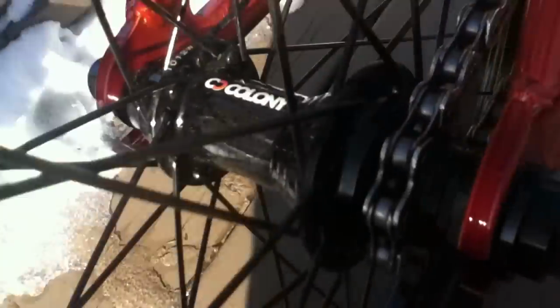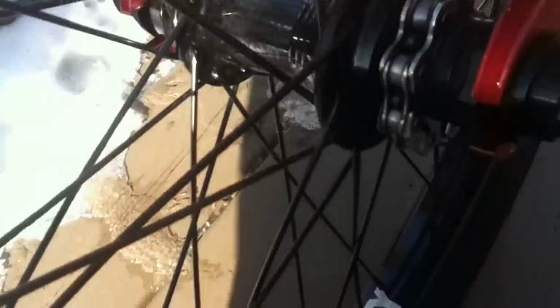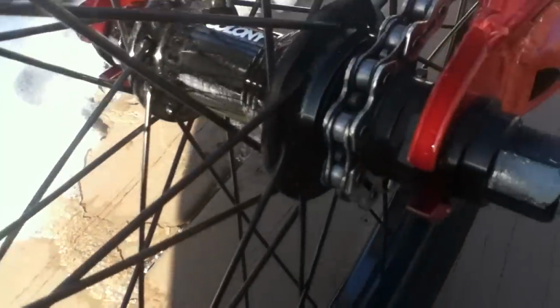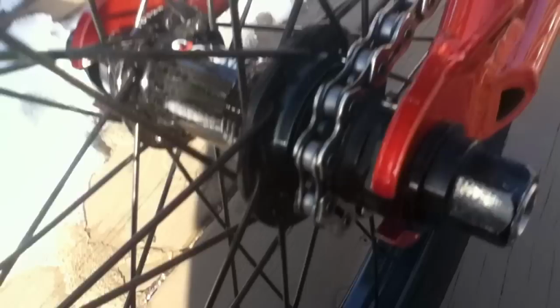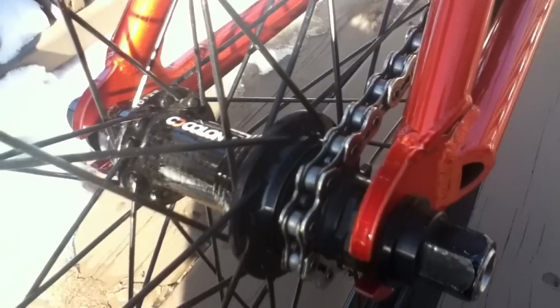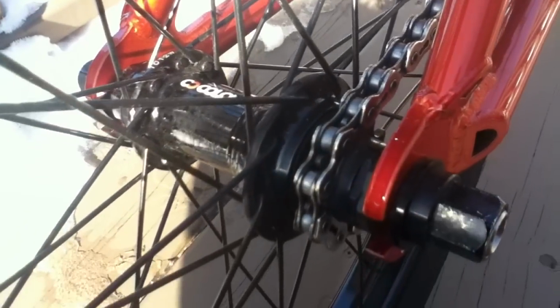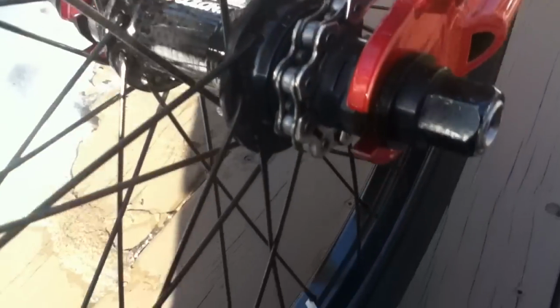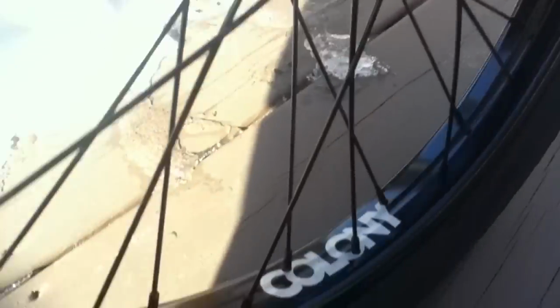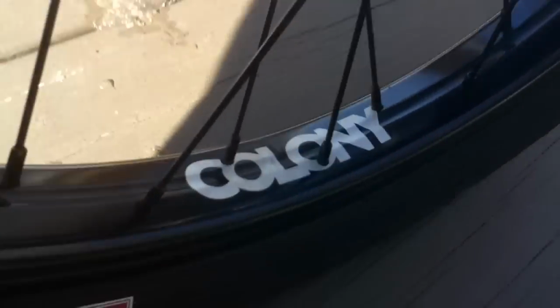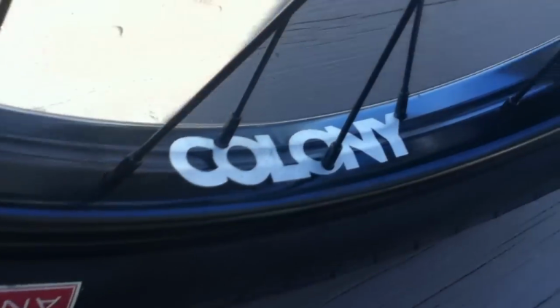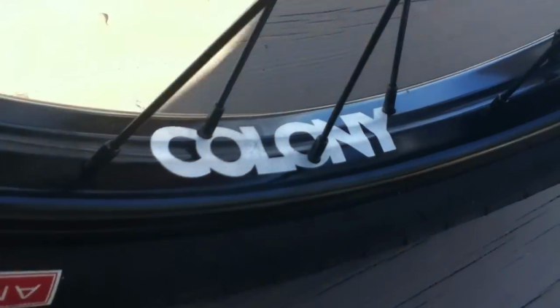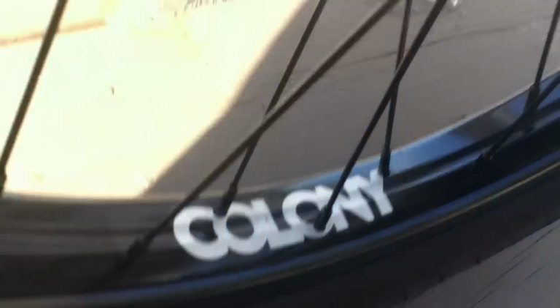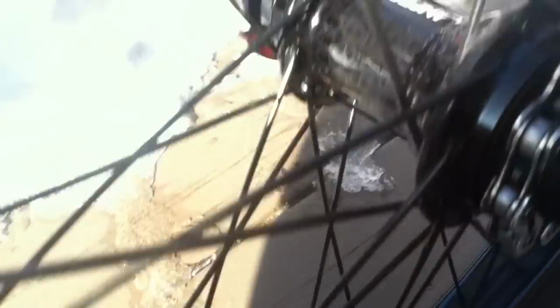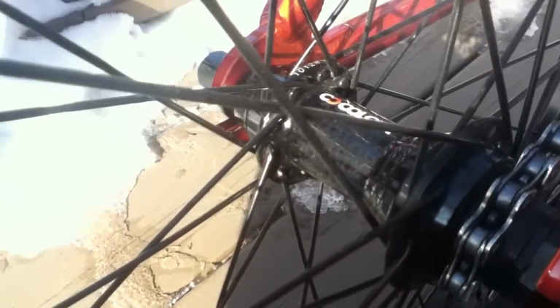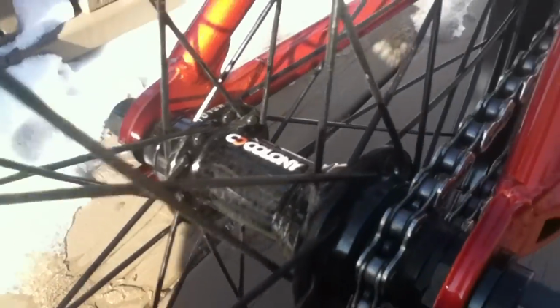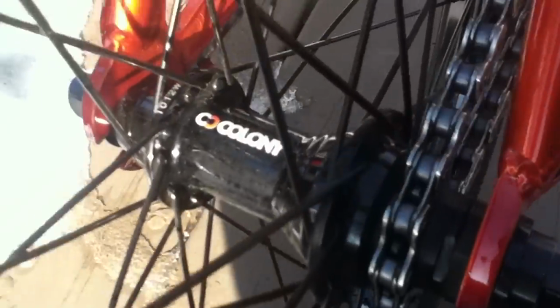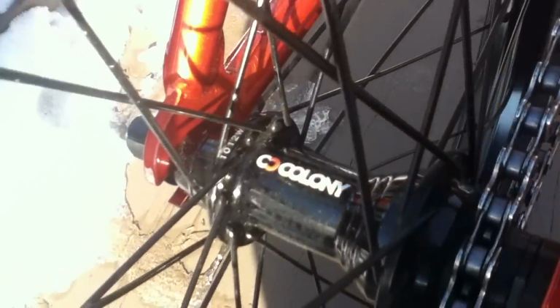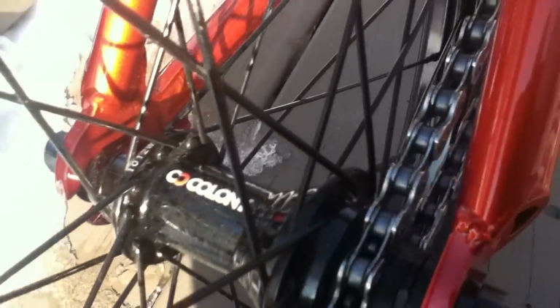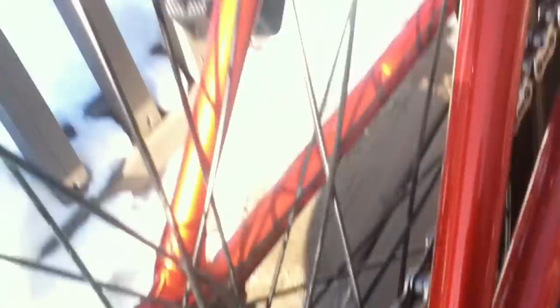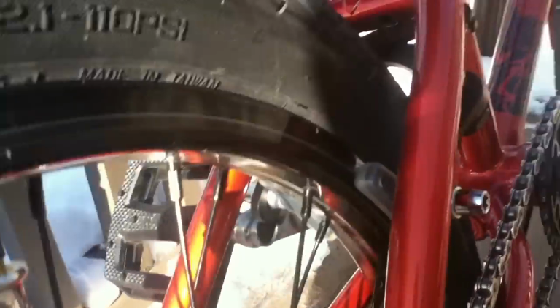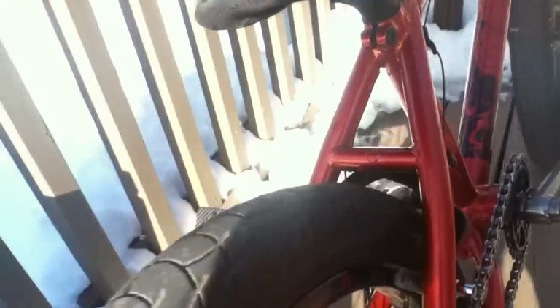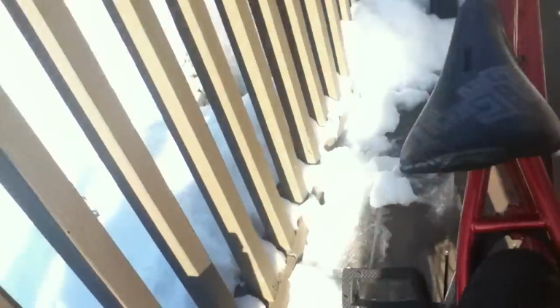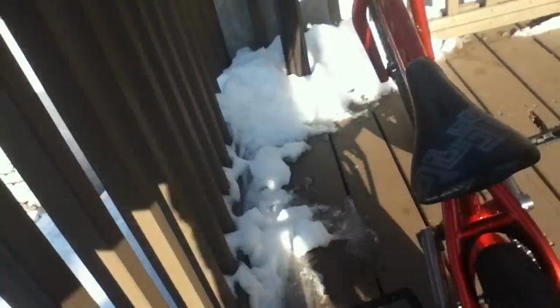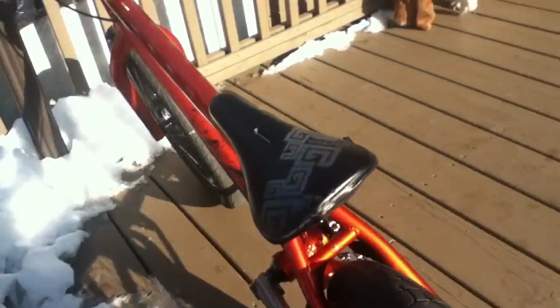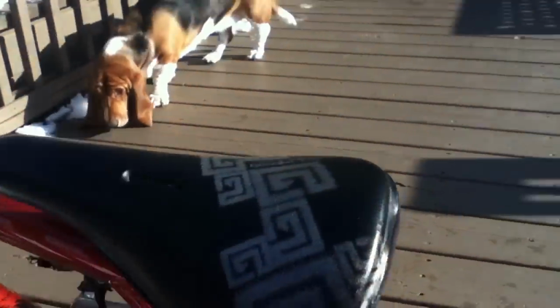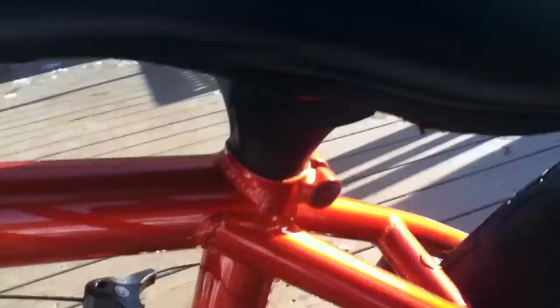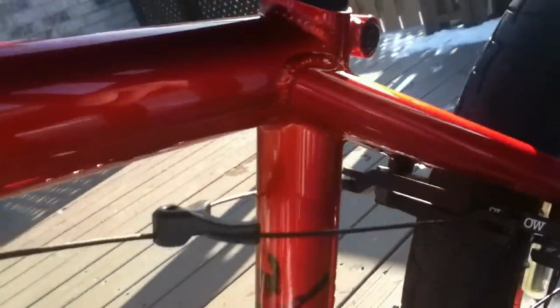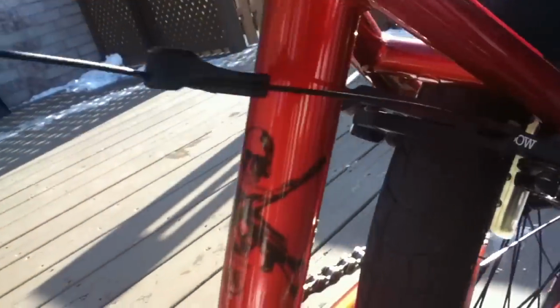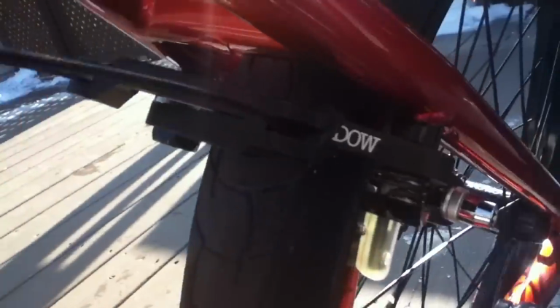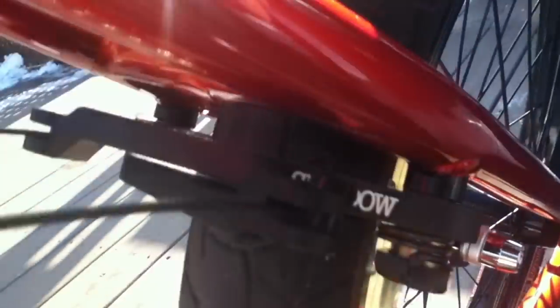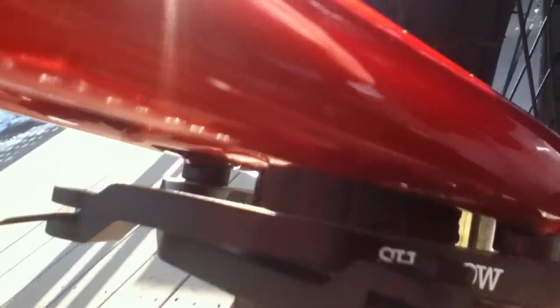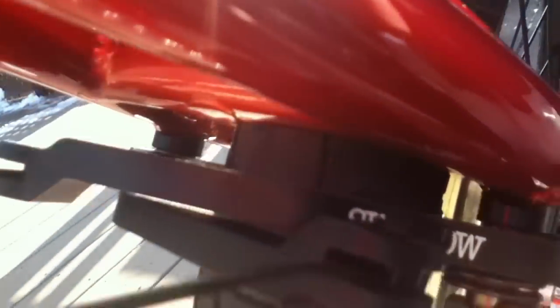For my back, I have a 9-tooth cassette with the Colony rim, hub, and spokes — similar to the front. For my brakes, I have Shadow Conspiracy brakes.